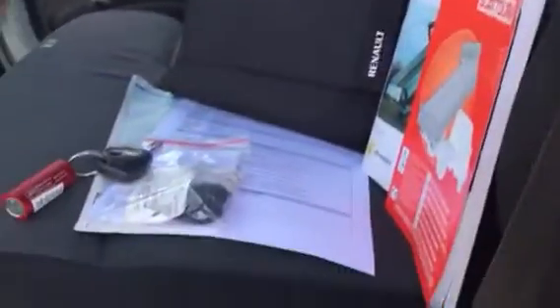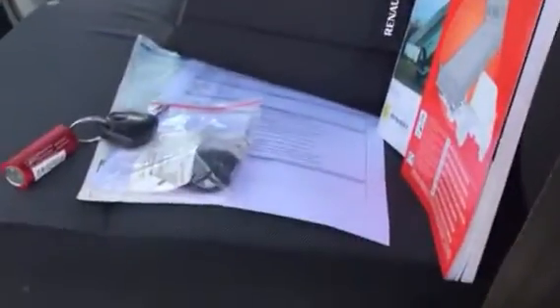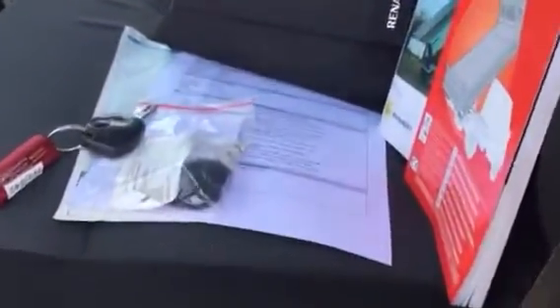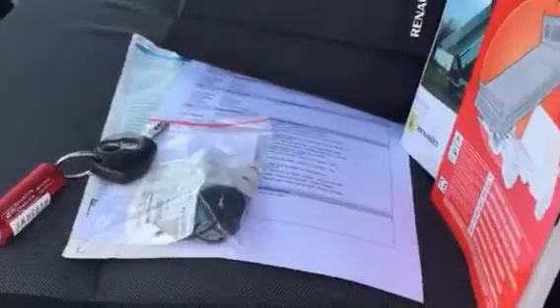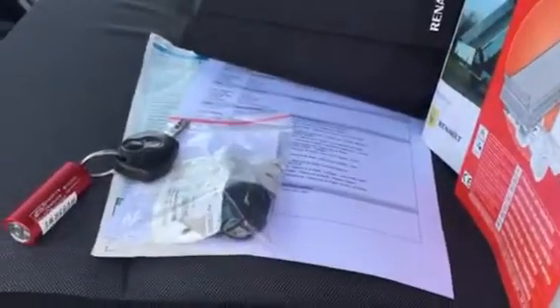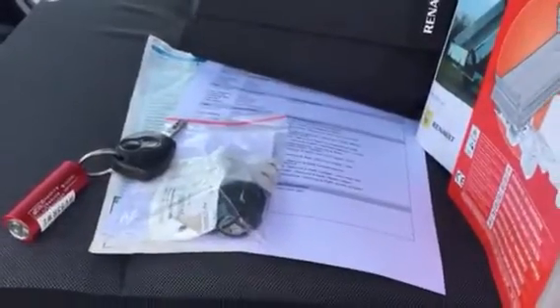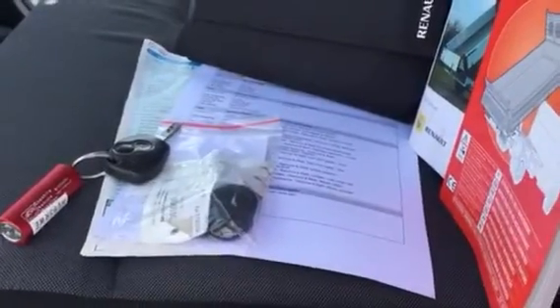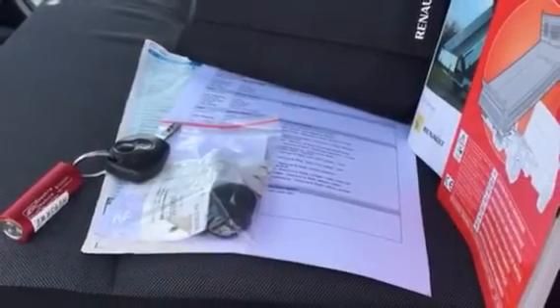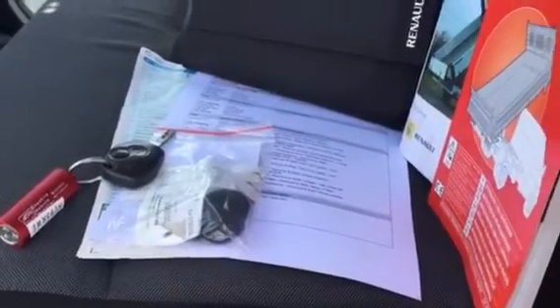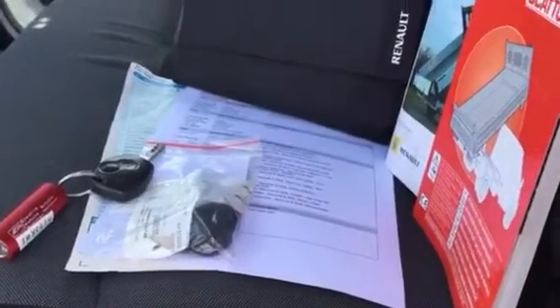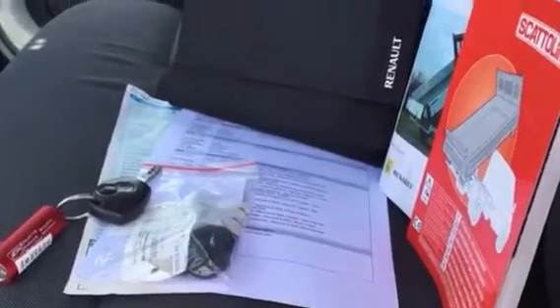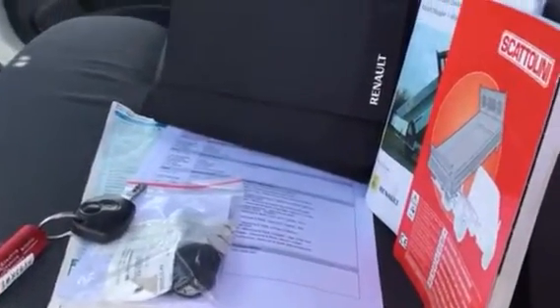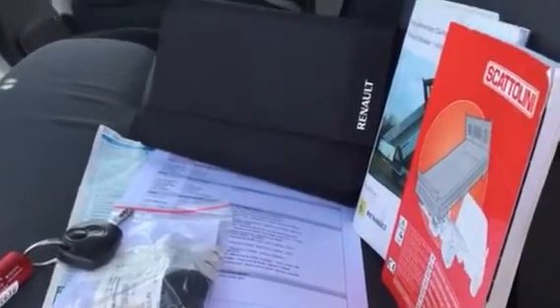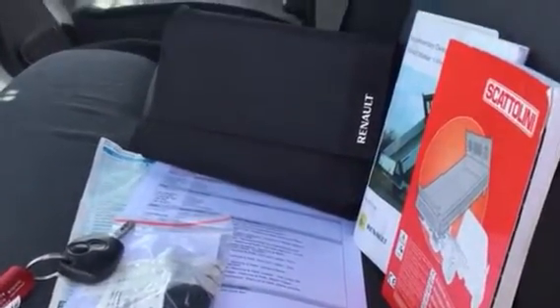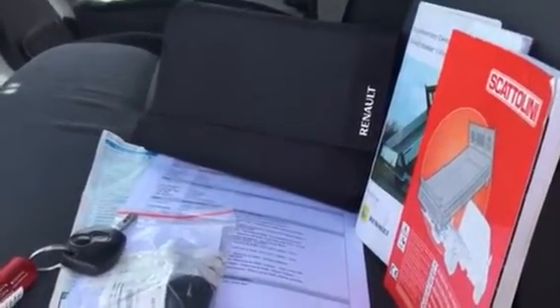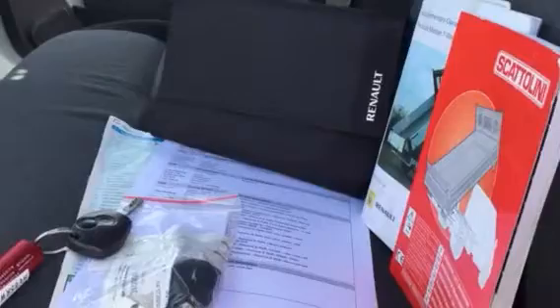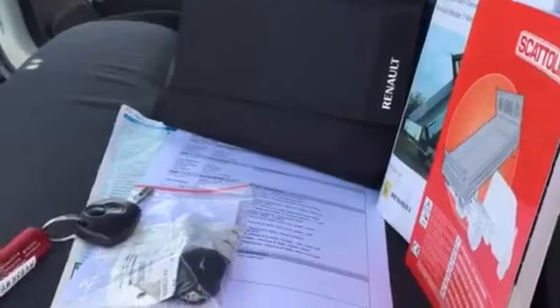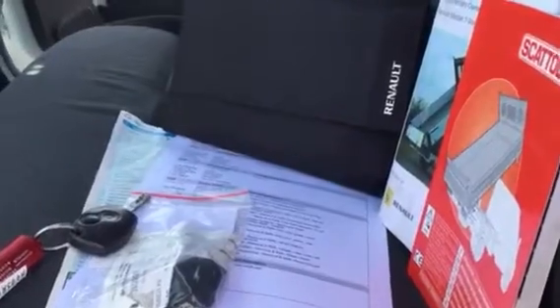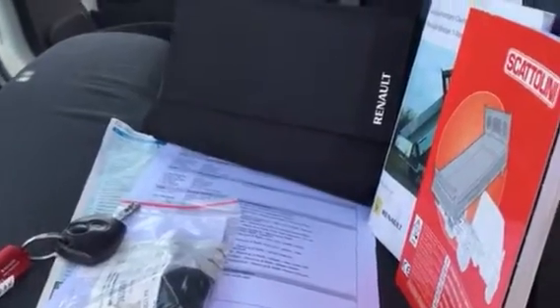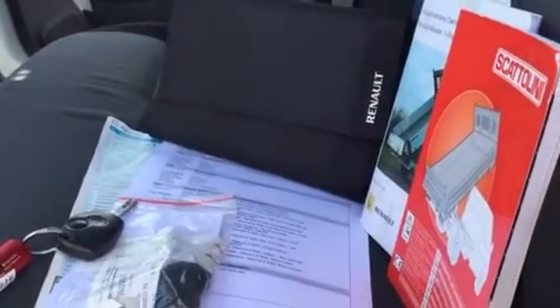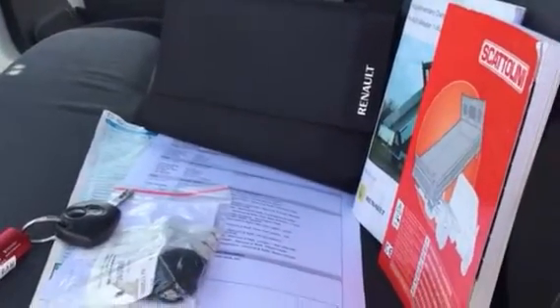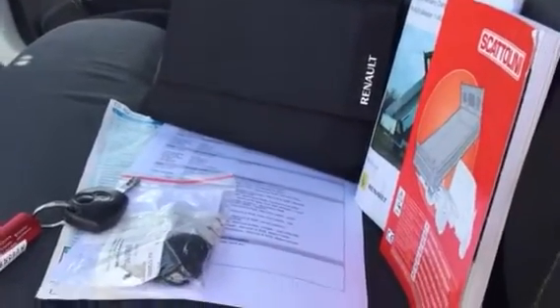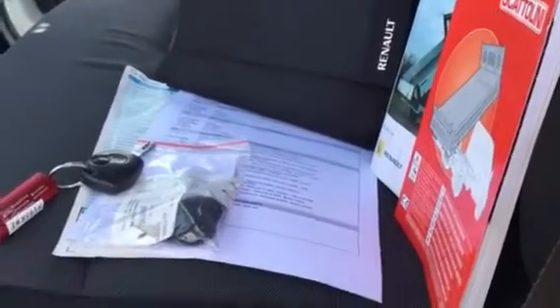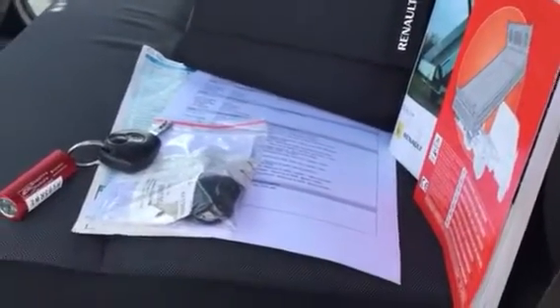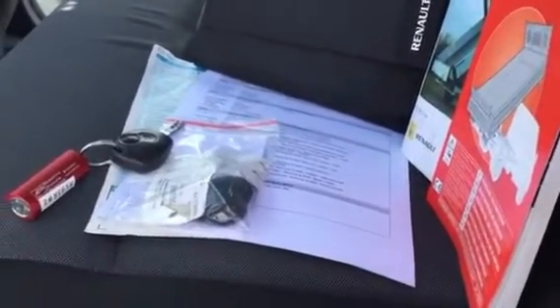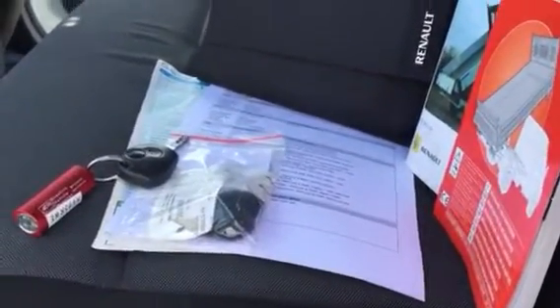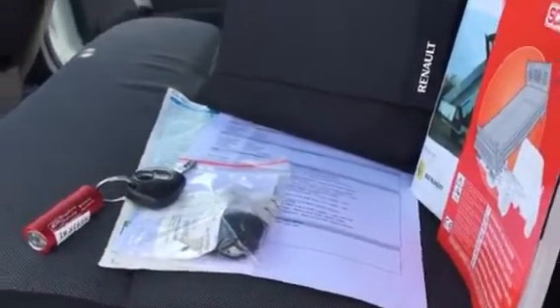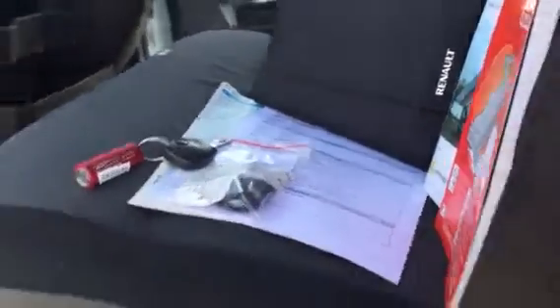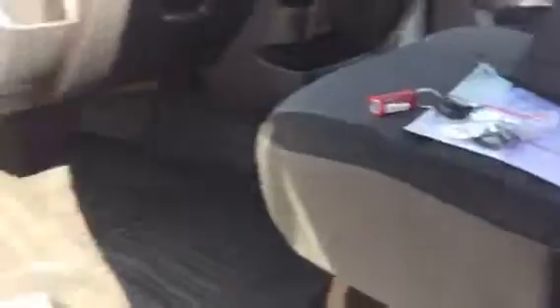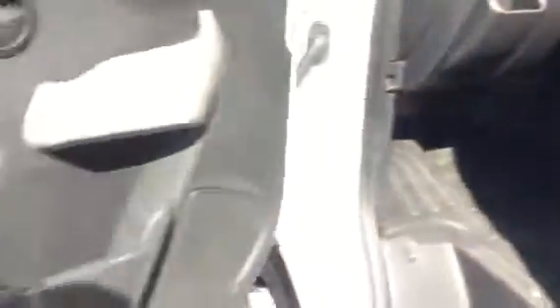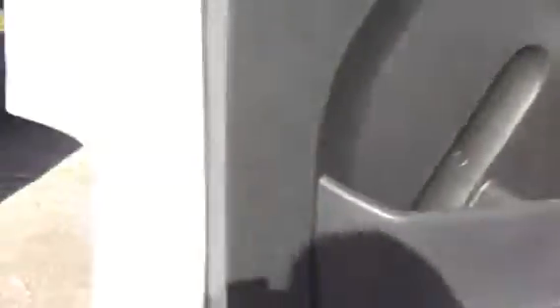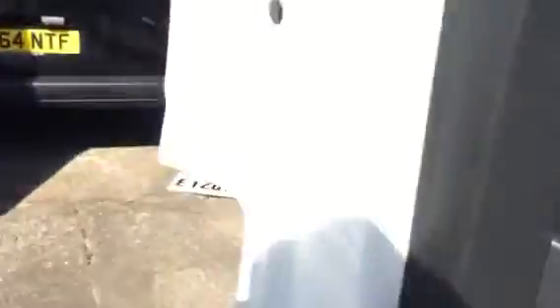There's all your vehicle documents — your full V5, your full service history, and there's also some extra details about the tipper. There's a main key and you've got a spare key with this as well.